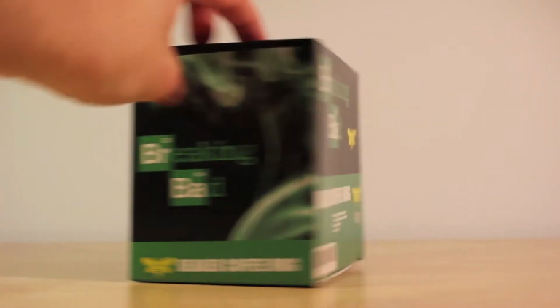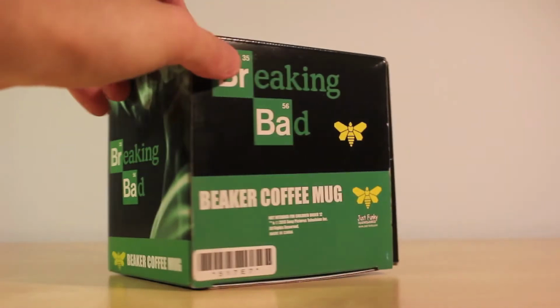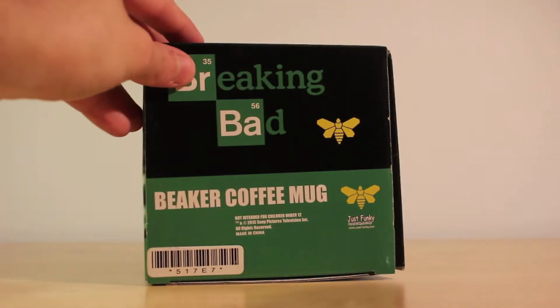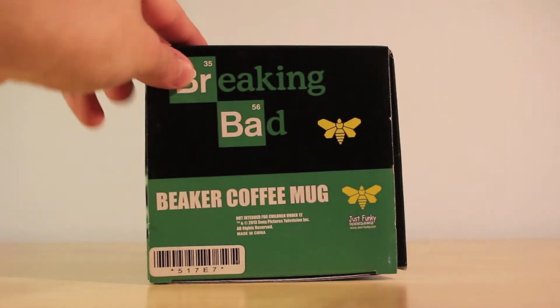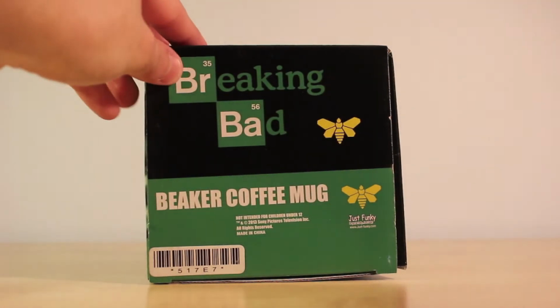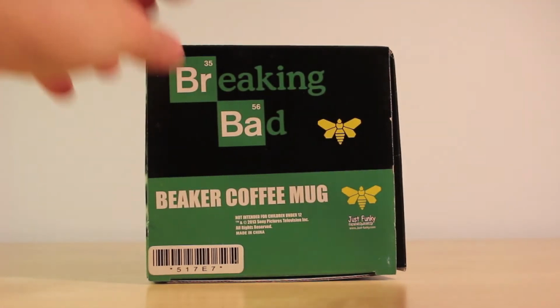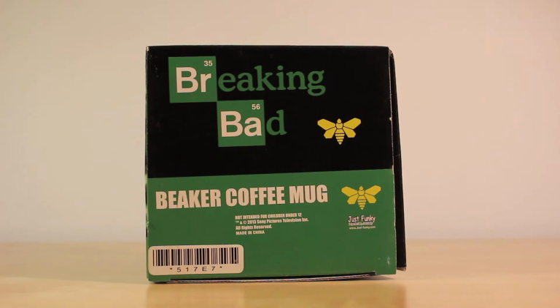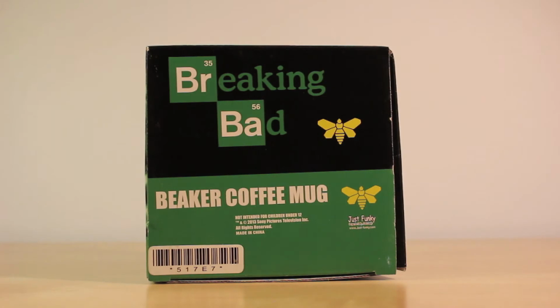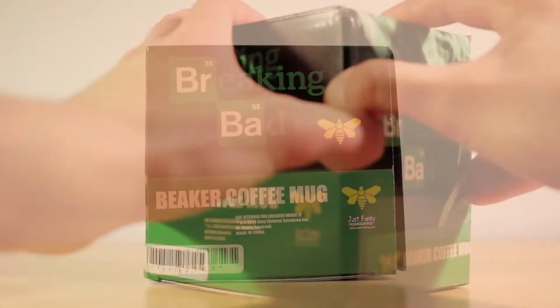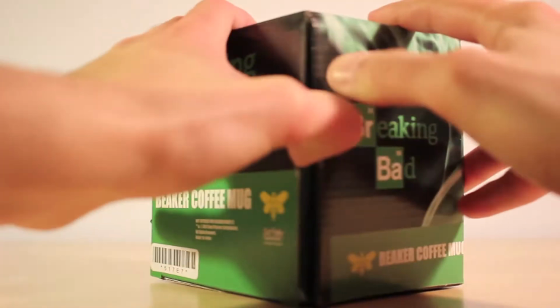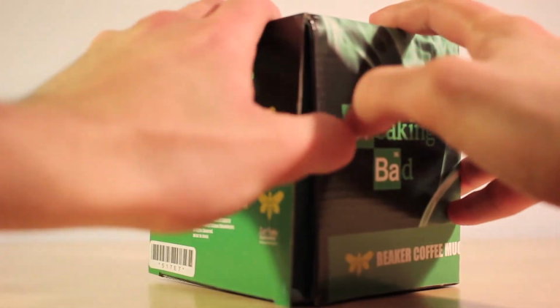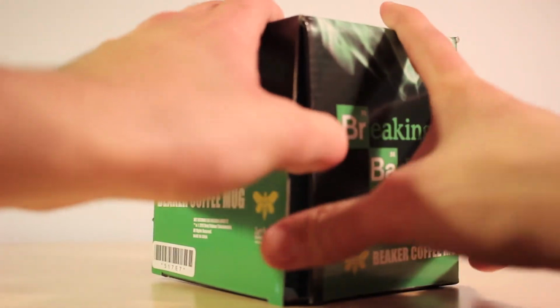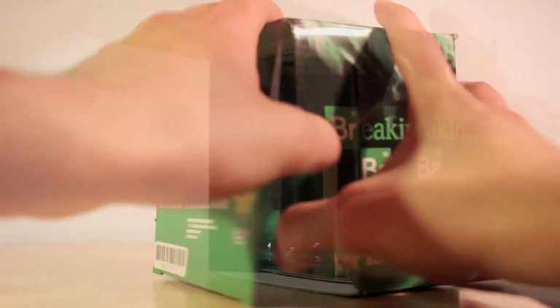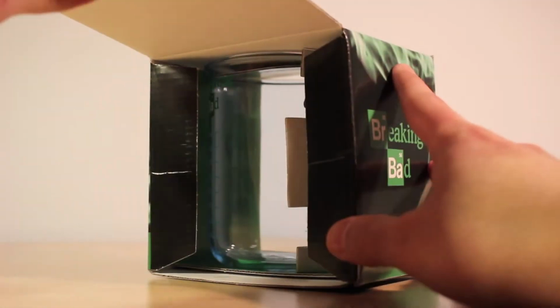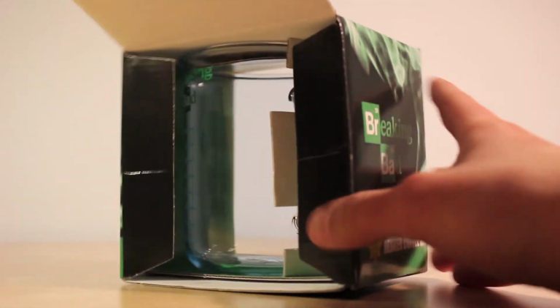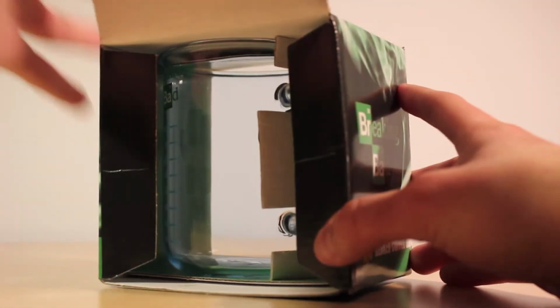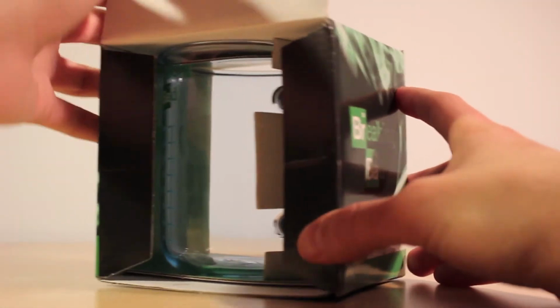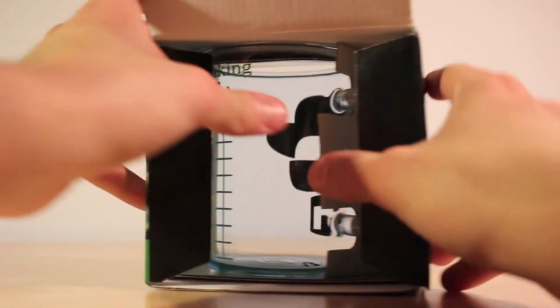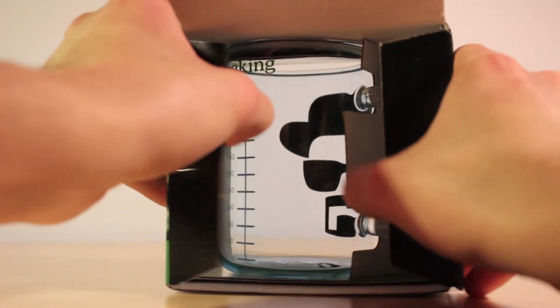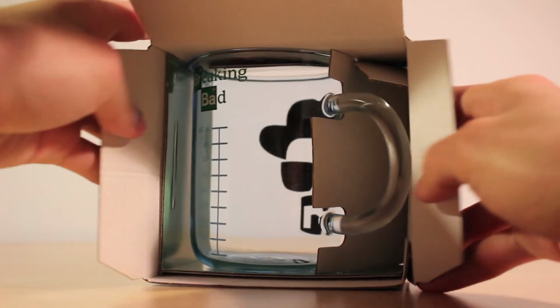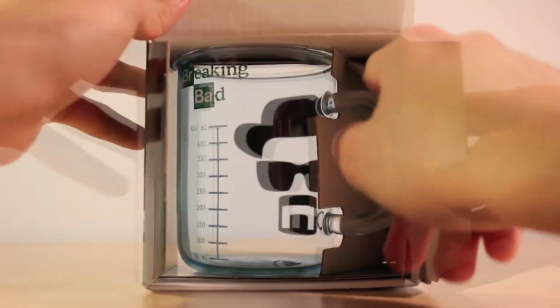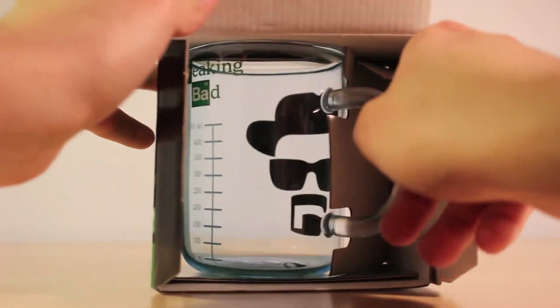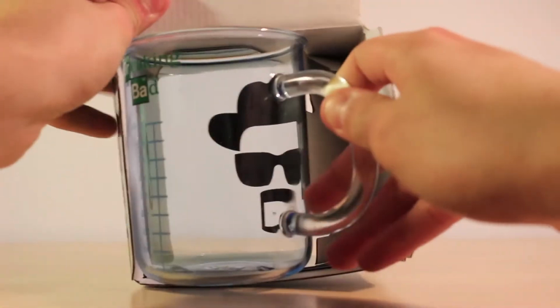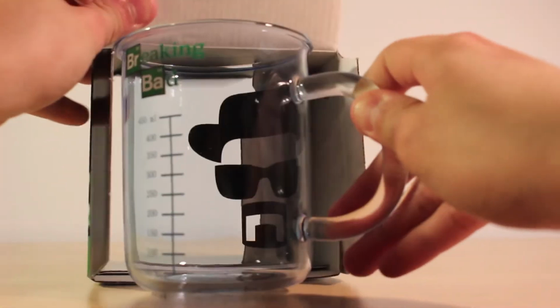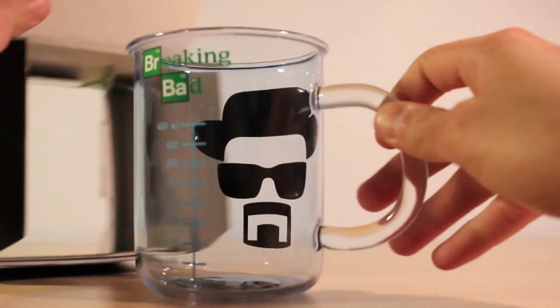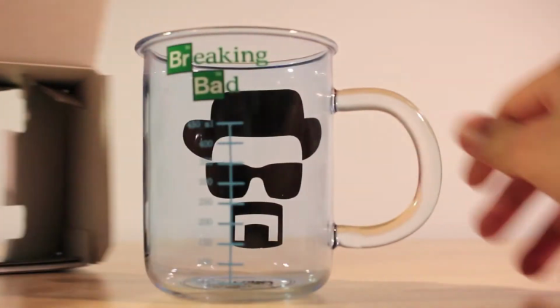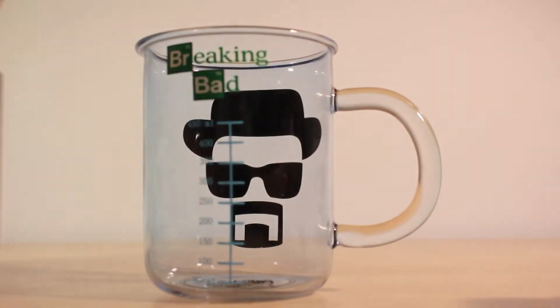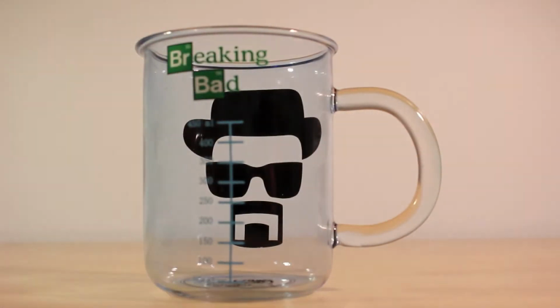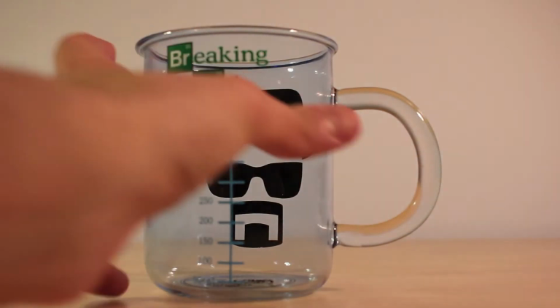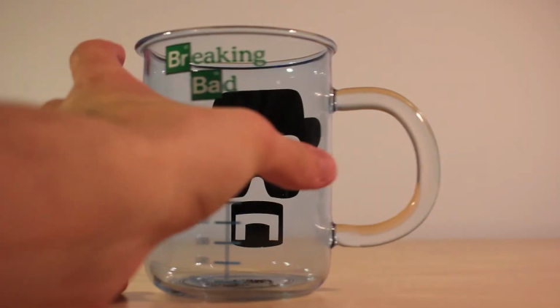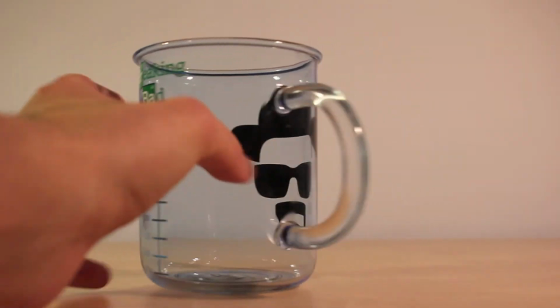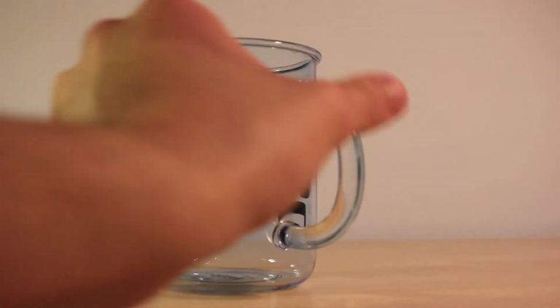In case you're wondering, it is actual officially licensed Breaking Bad merchandise. Also, it is made fully out of glass but it is not dishwasher or microwave safe because the graphic designs could wear out.